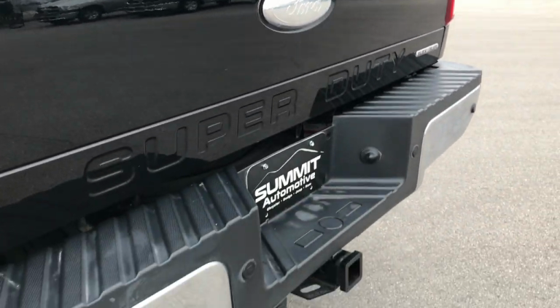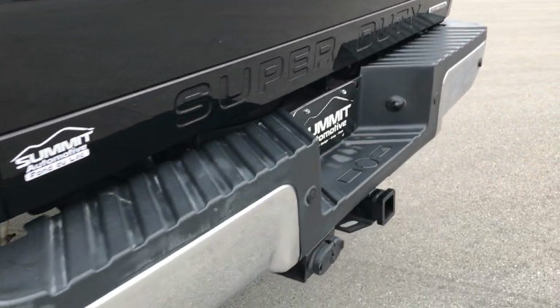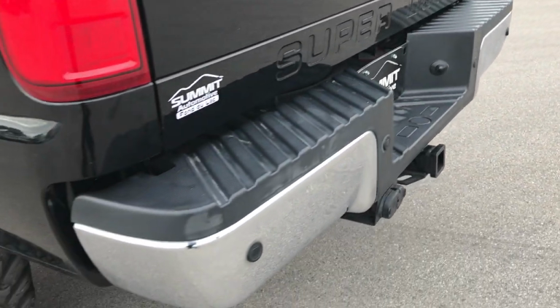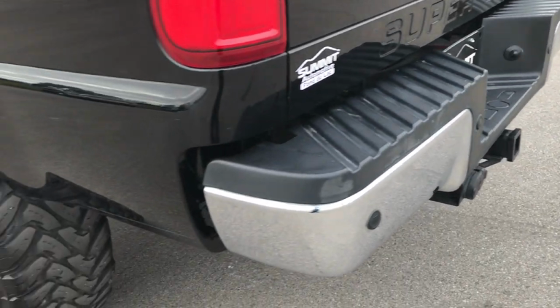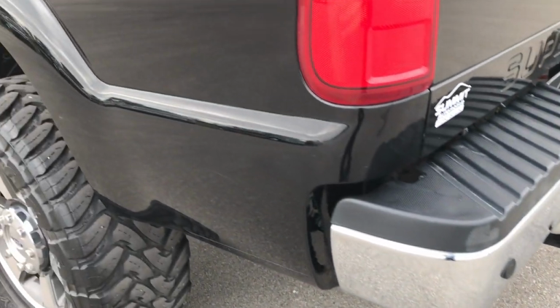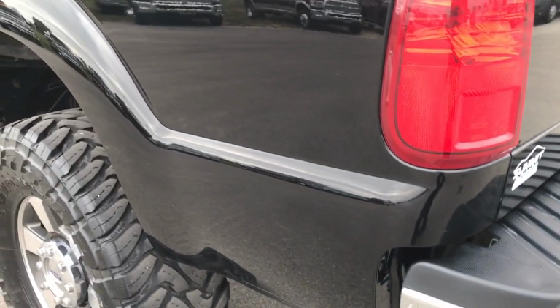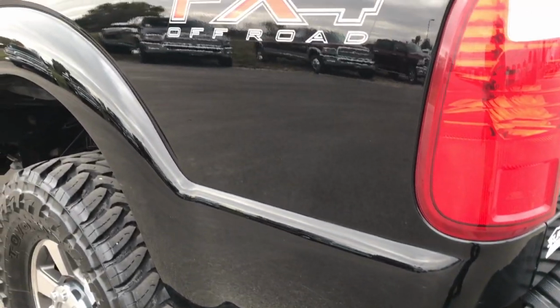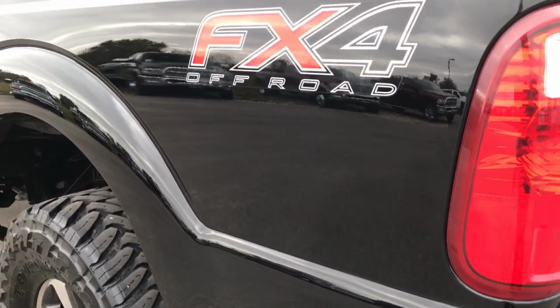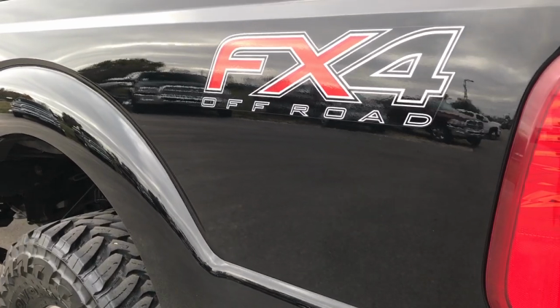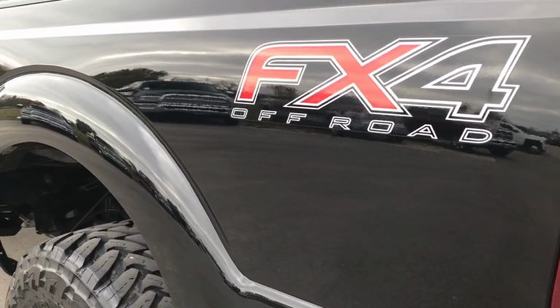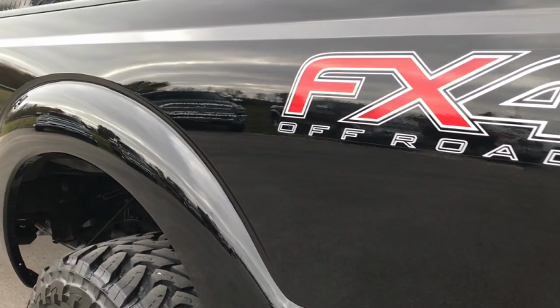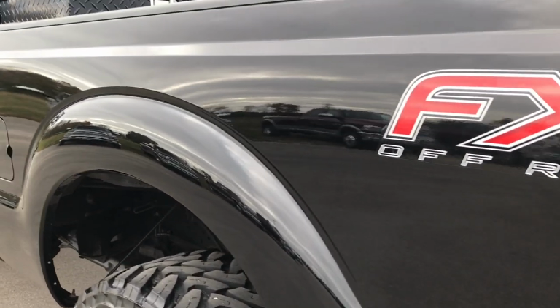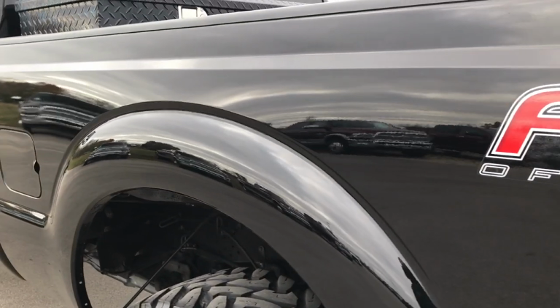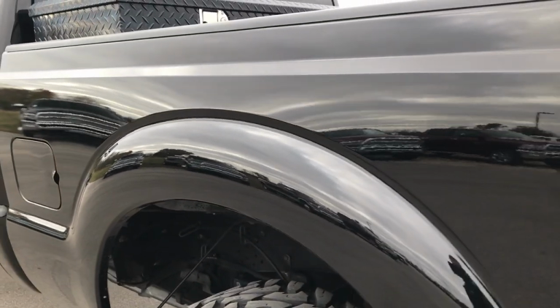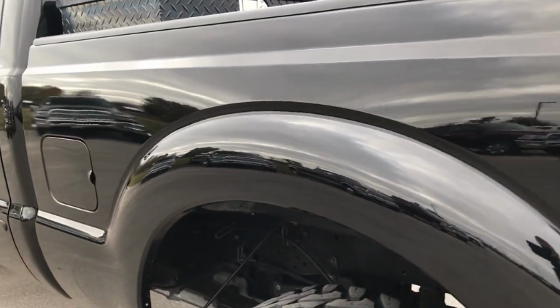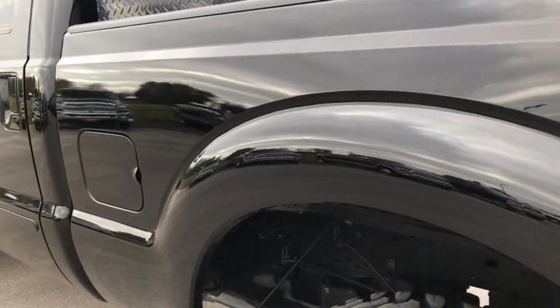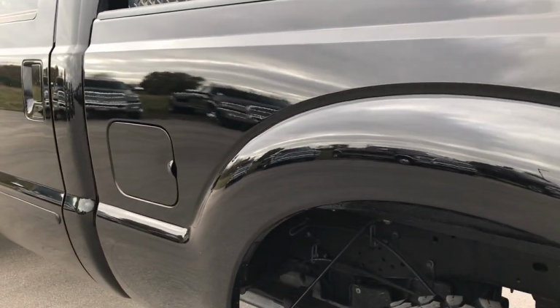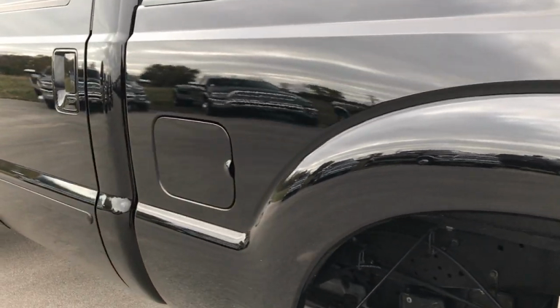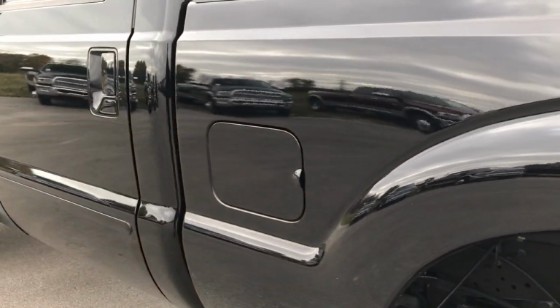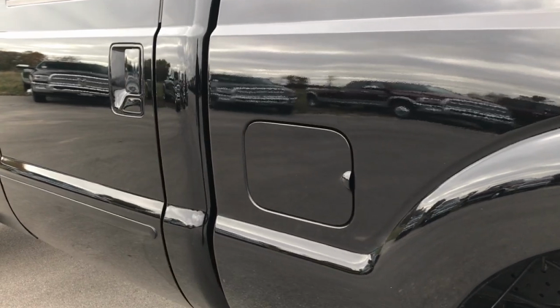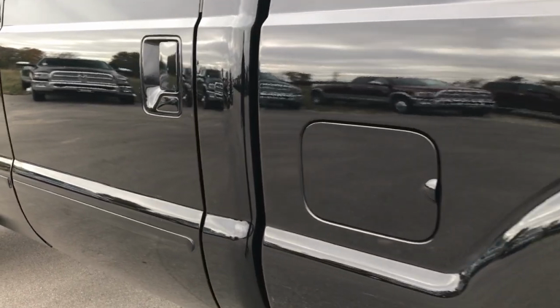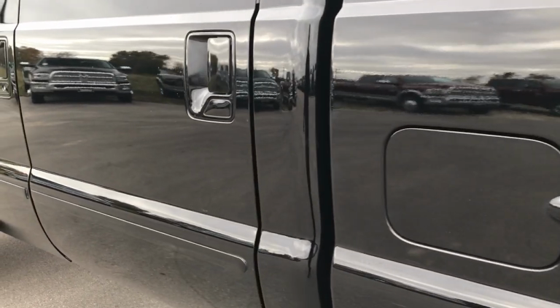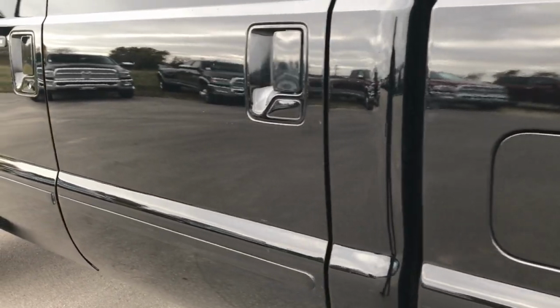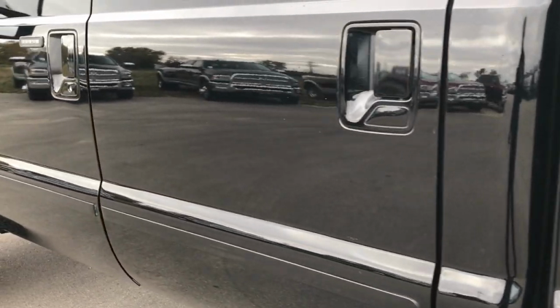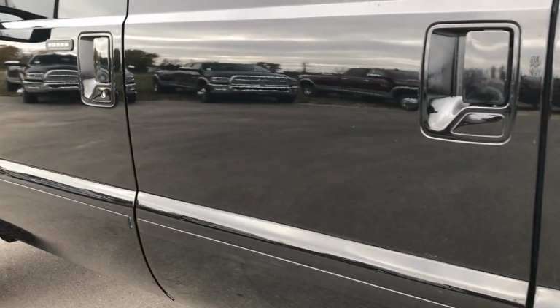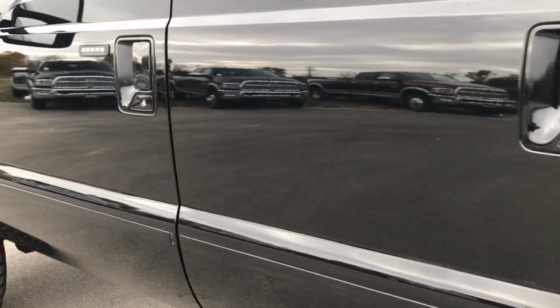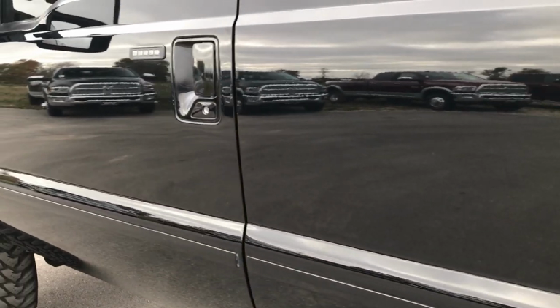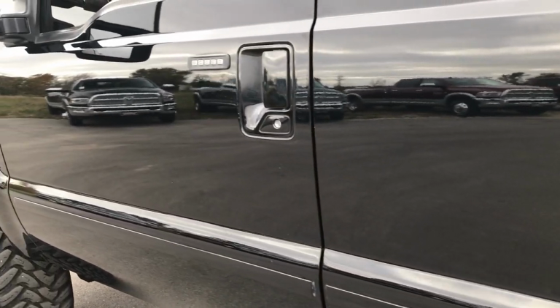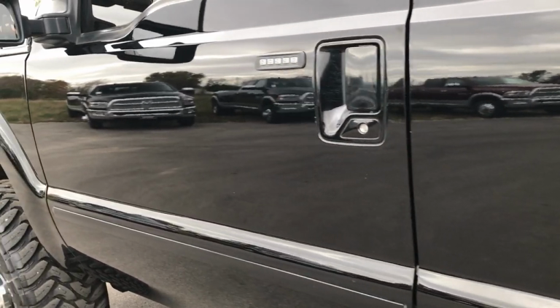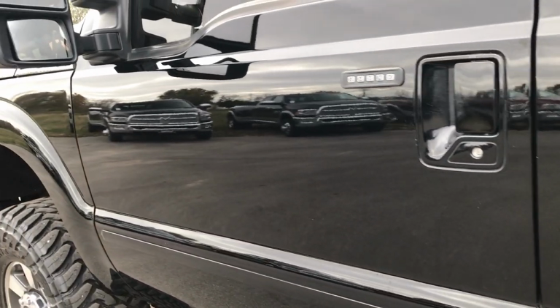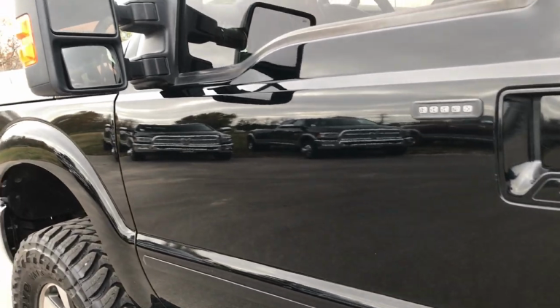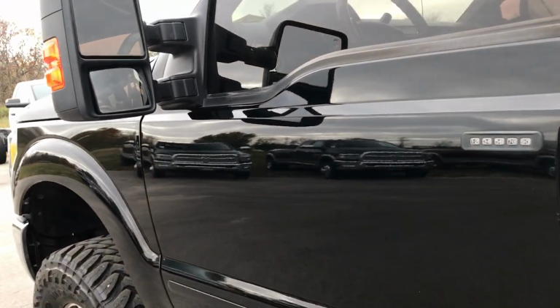As you go down this side of the truck, it's just as clean as the passenger side. We want to make sure you get the most accurate representation of the vehicle as possible, so that when you get here, there are absolutely no surprises and you'll be 100% ready to go.